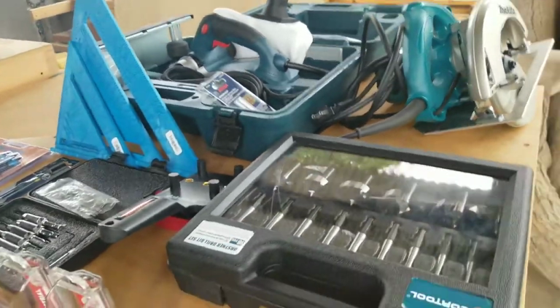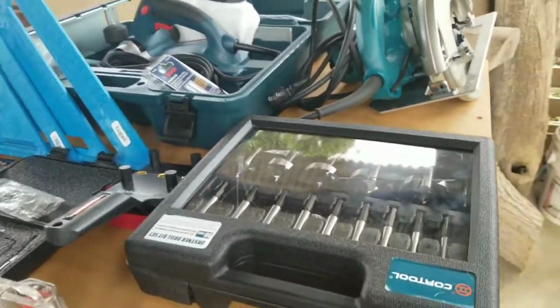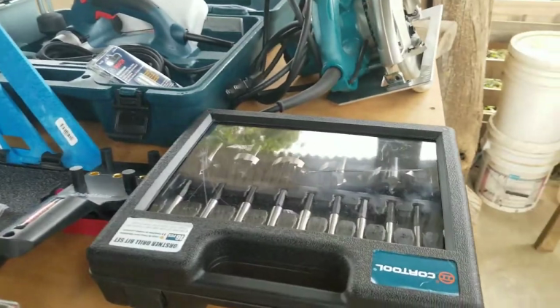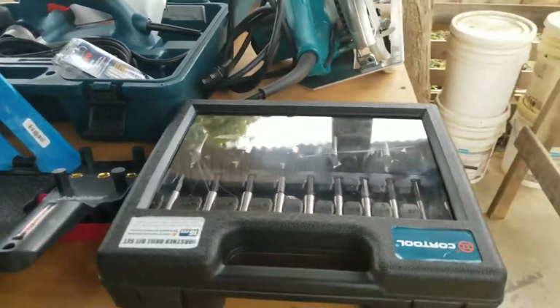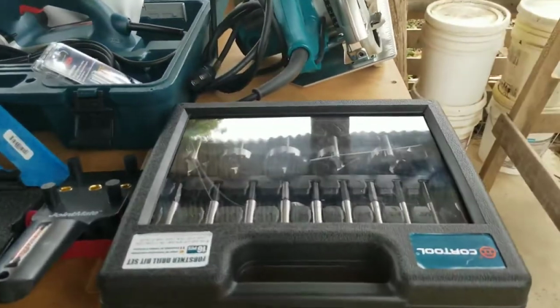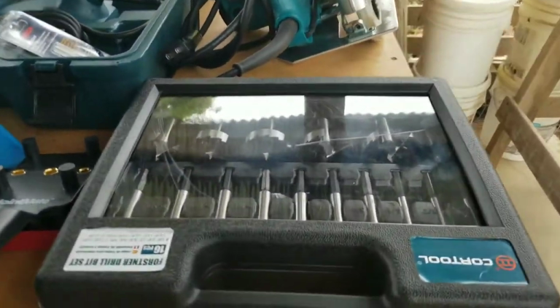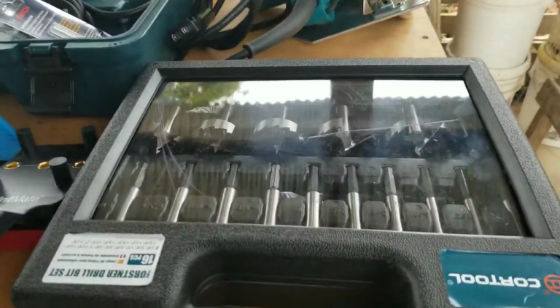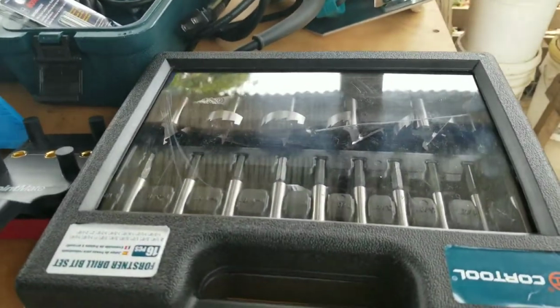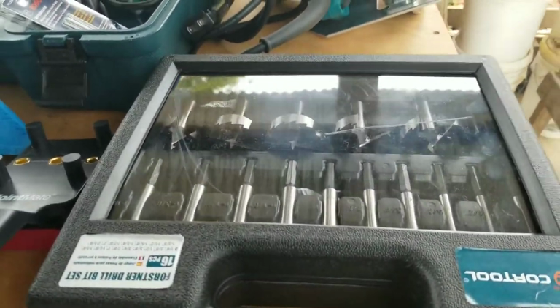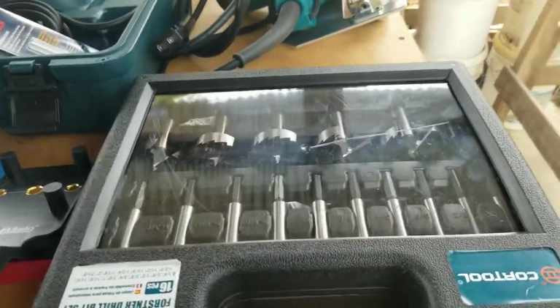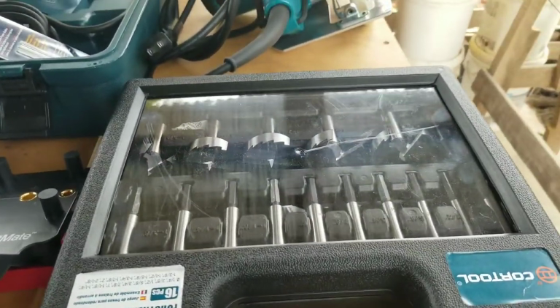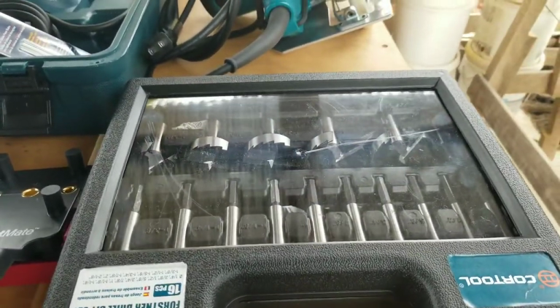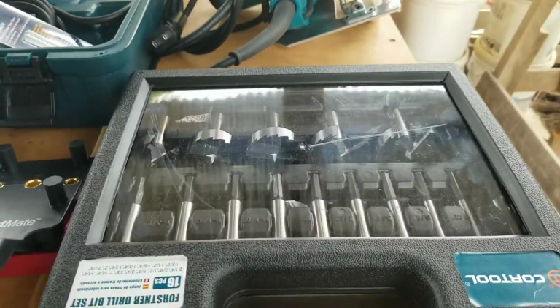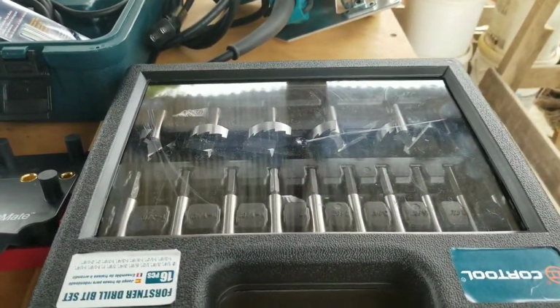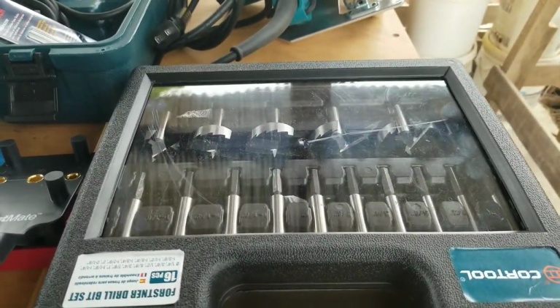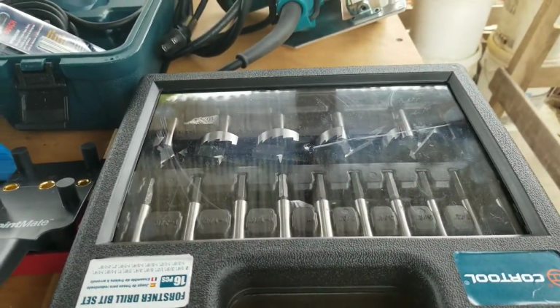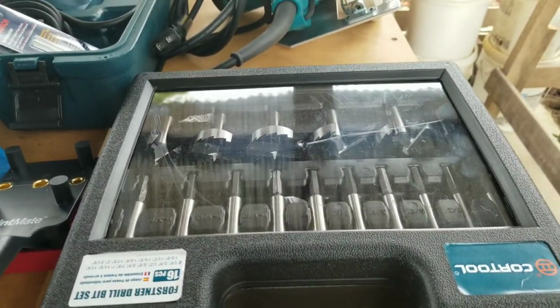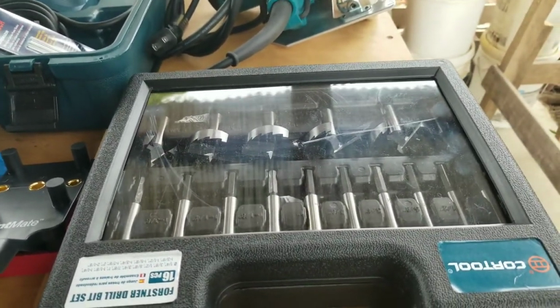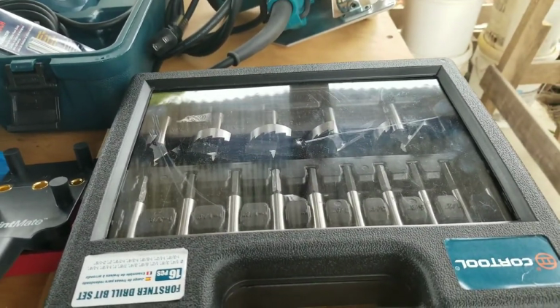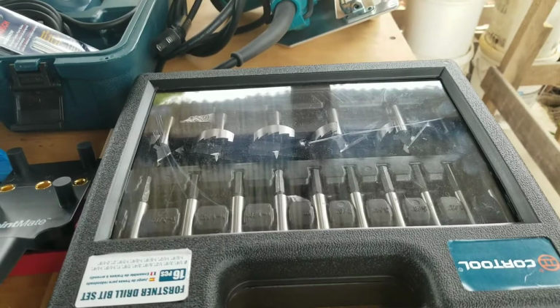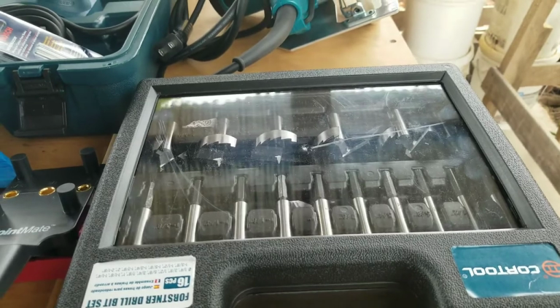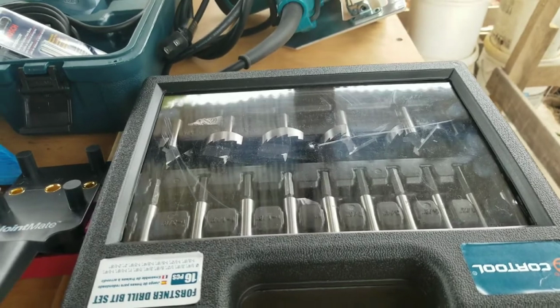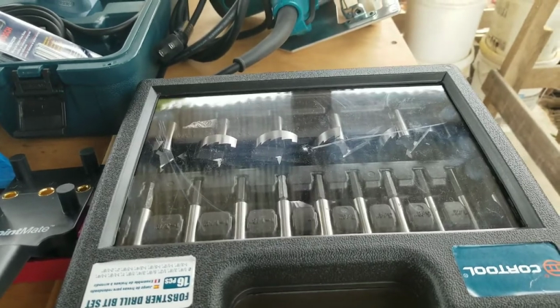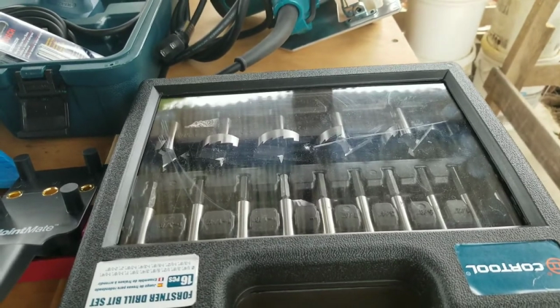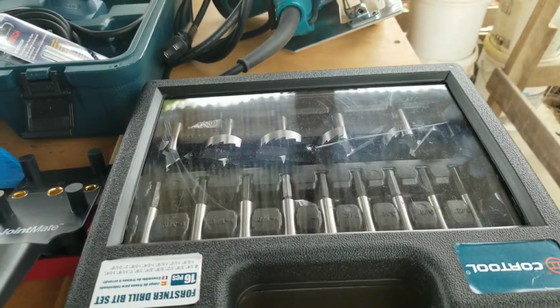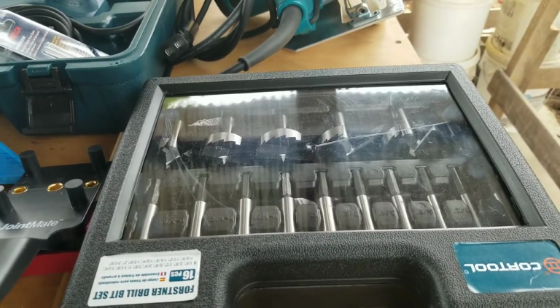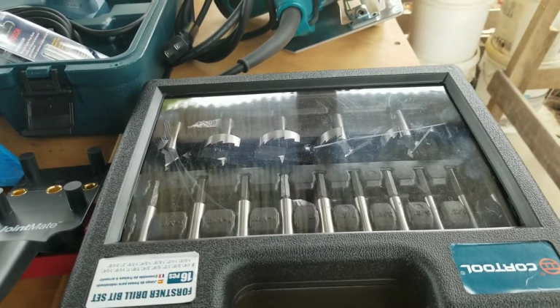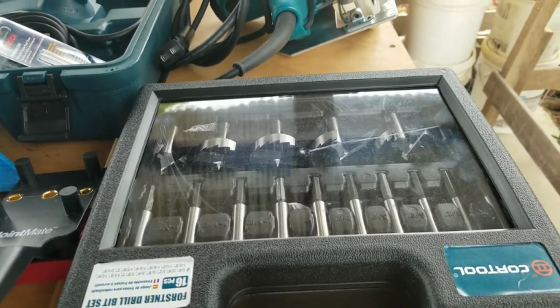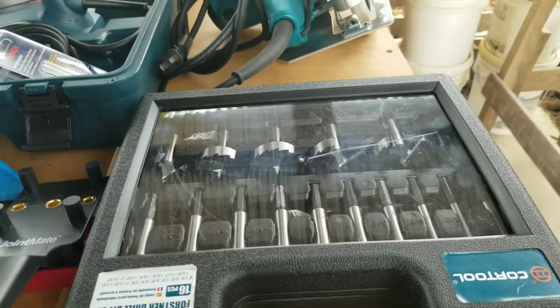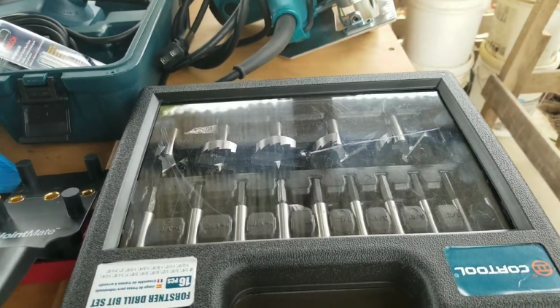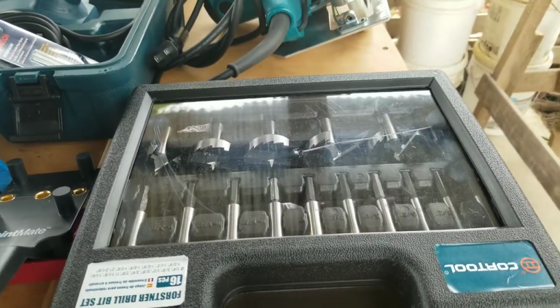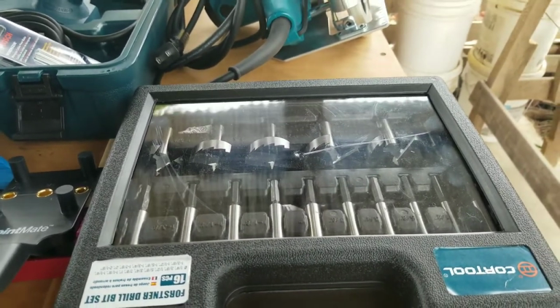I got a beautiful set of Forstner bits, all the way from one quarter up to two and one eighth. Anyone who's used Forstner bits knows that they make beautiful clean cut holes.